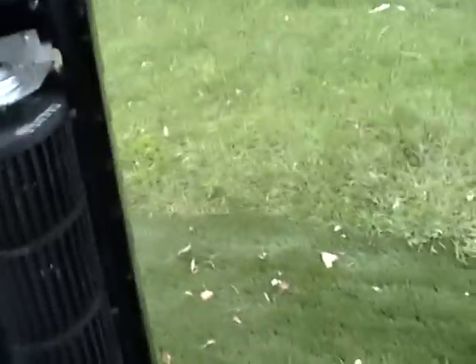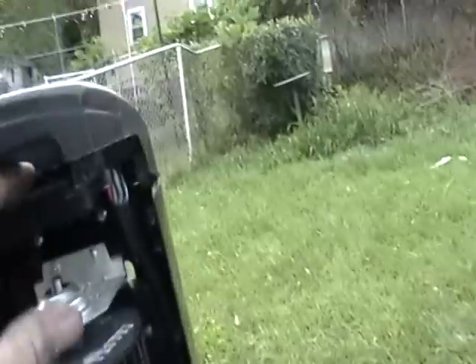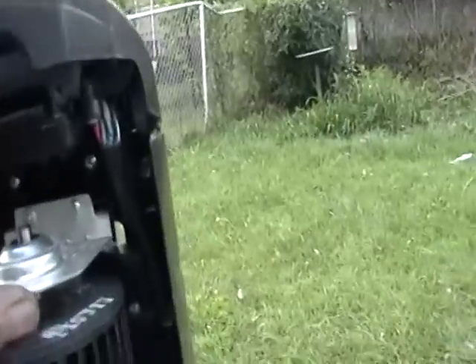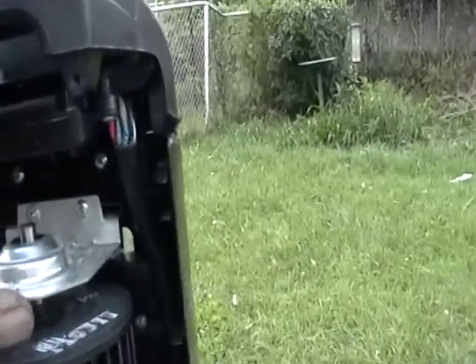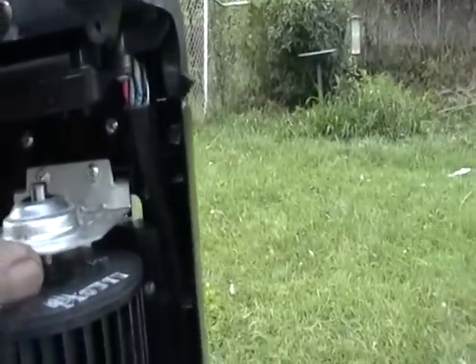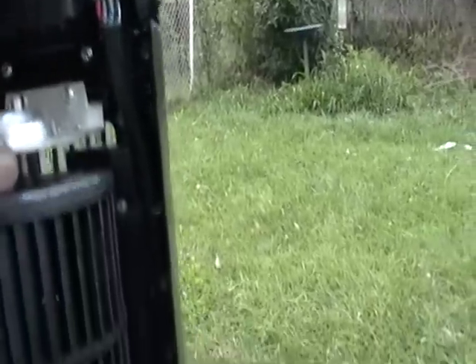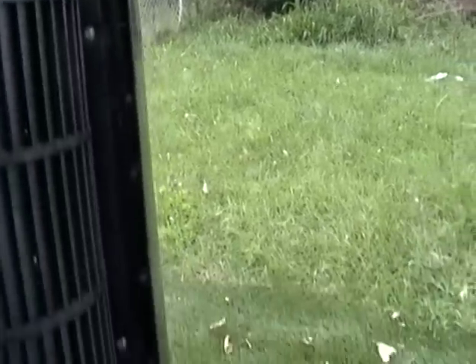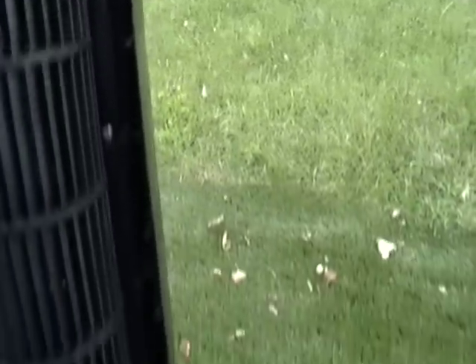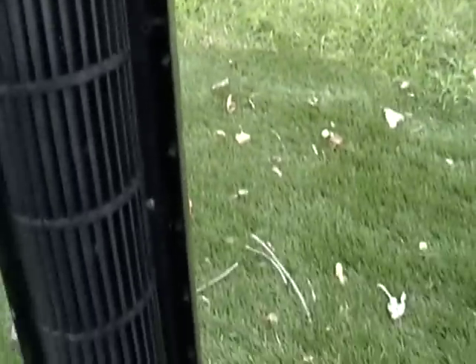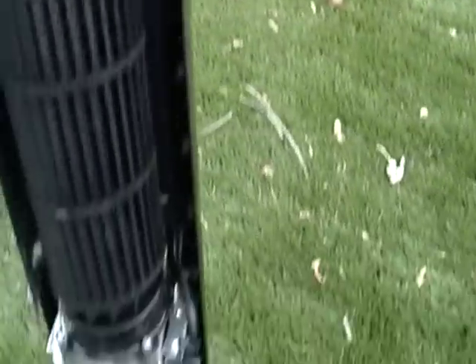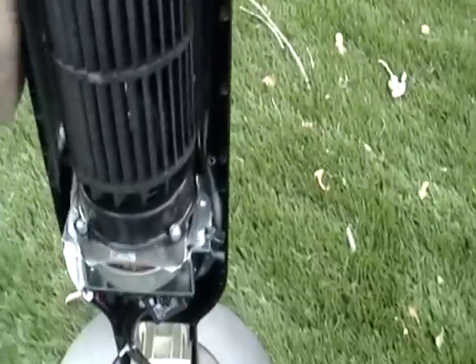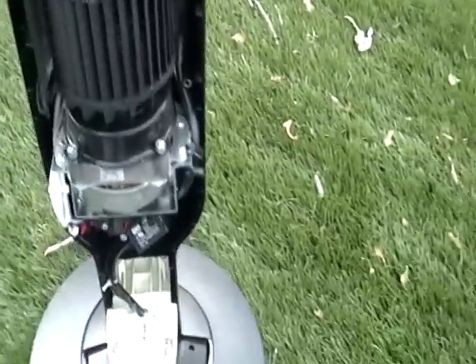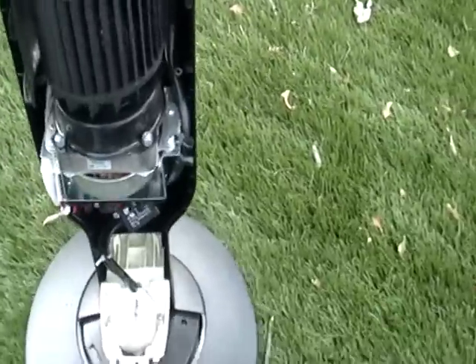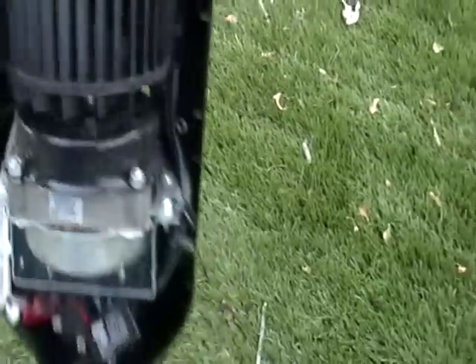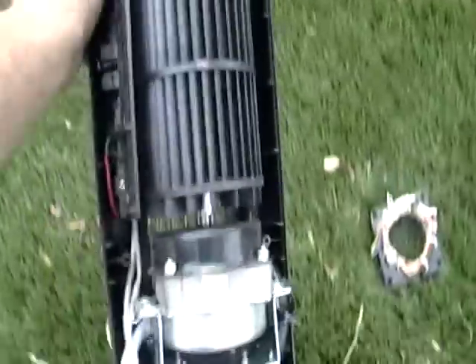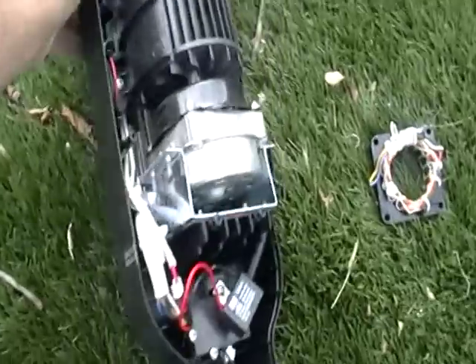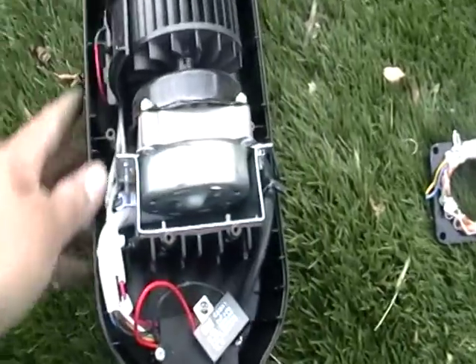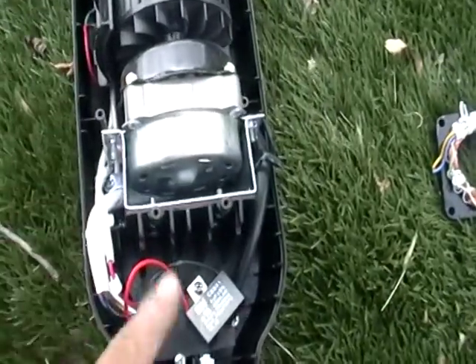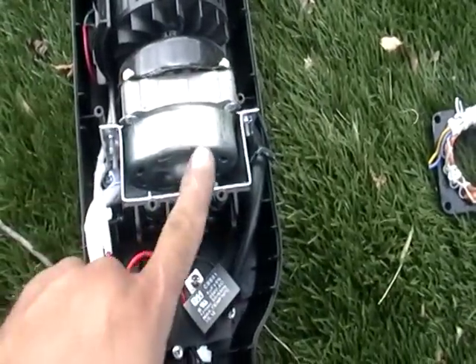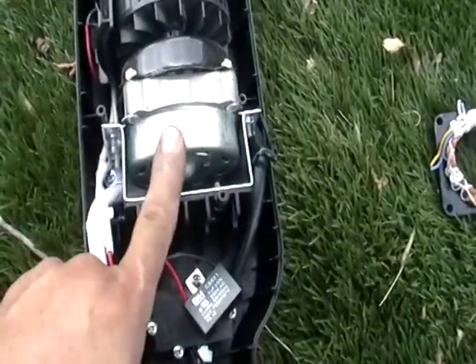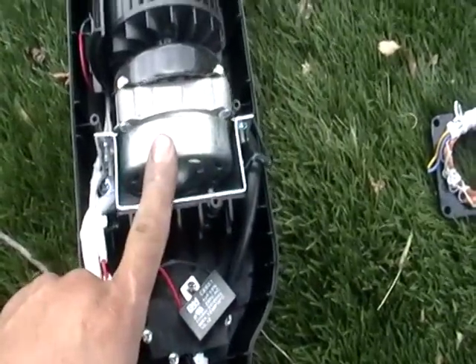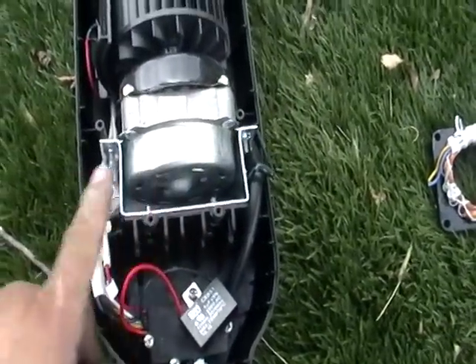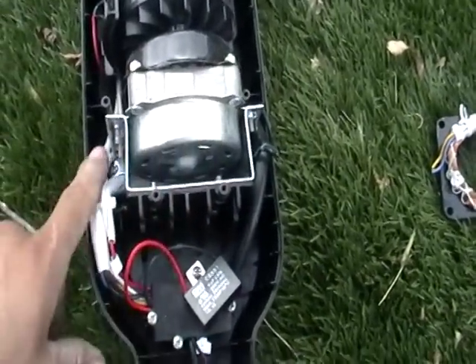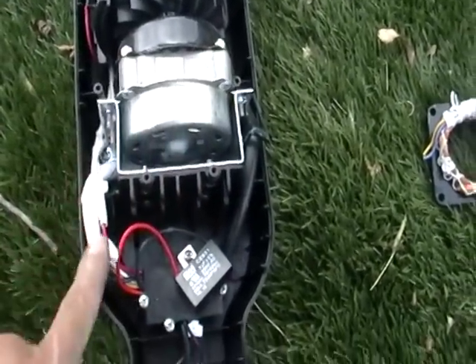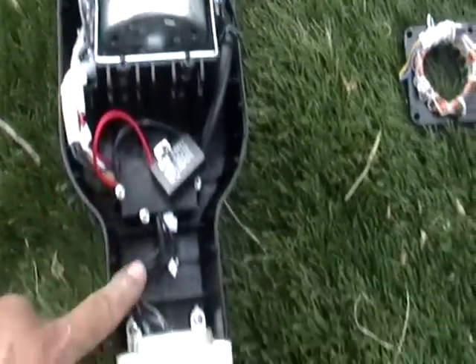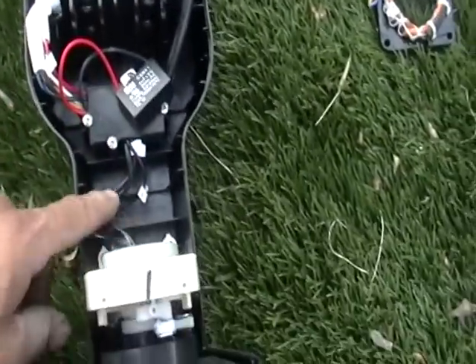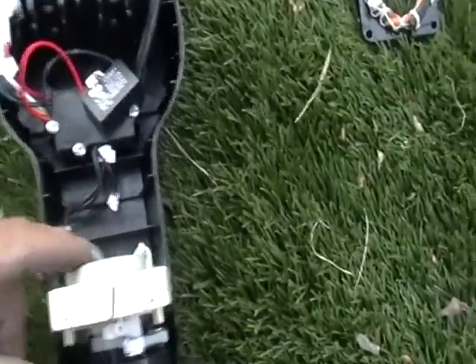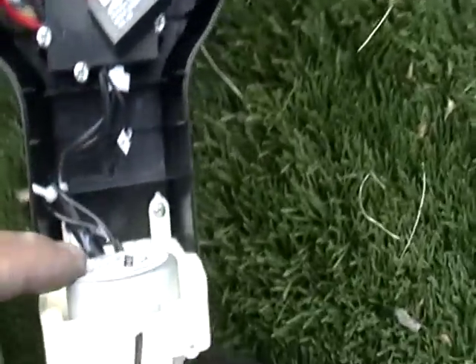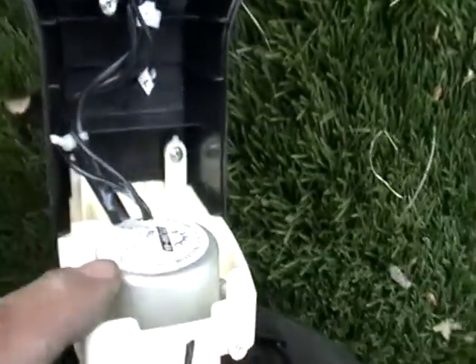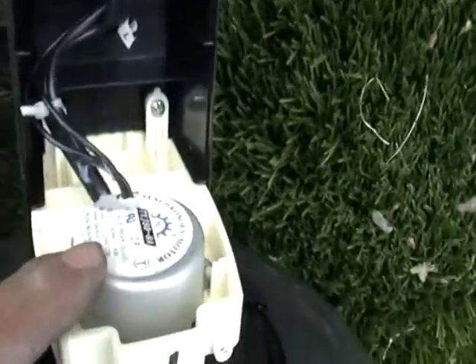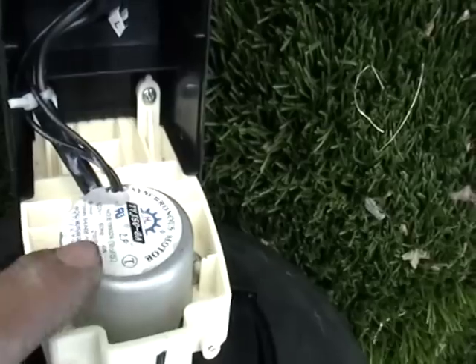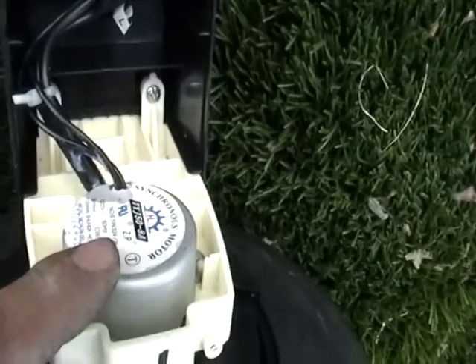As you can see in there, there's a wire that goes all the way down back in here. Looking in here, you can see there's a motor, plenty of wires, and another motor right there.